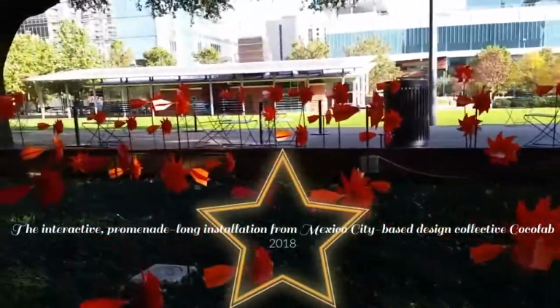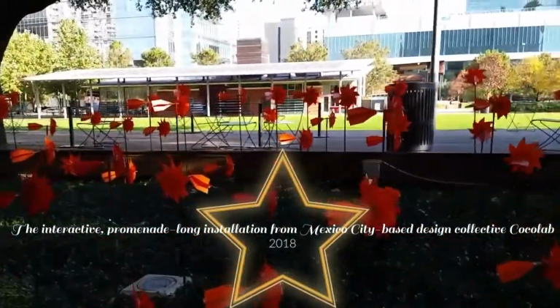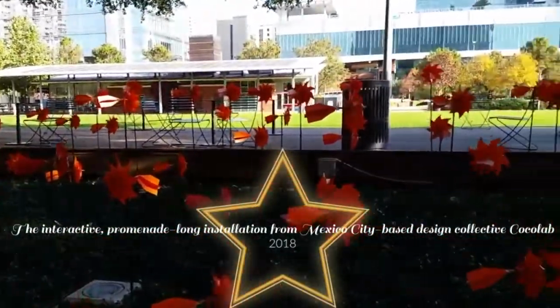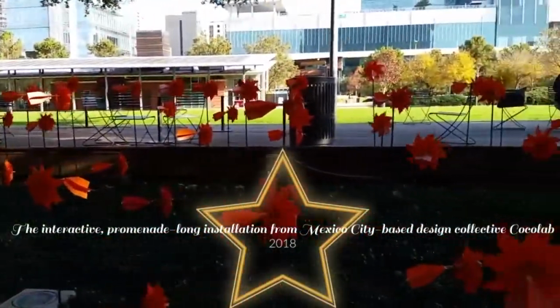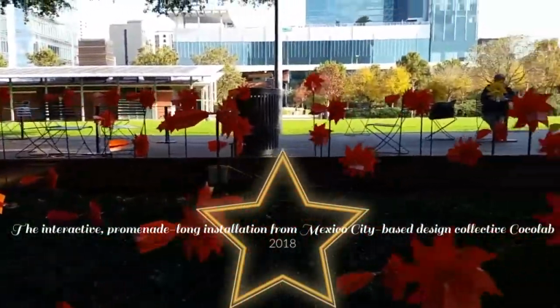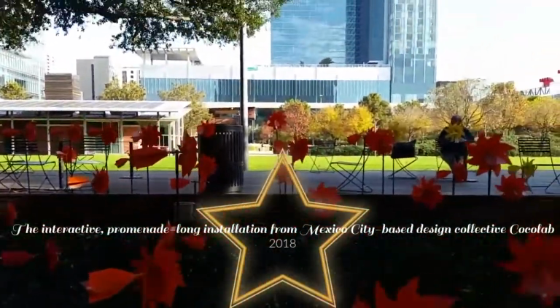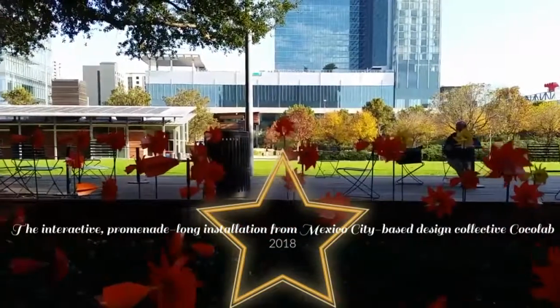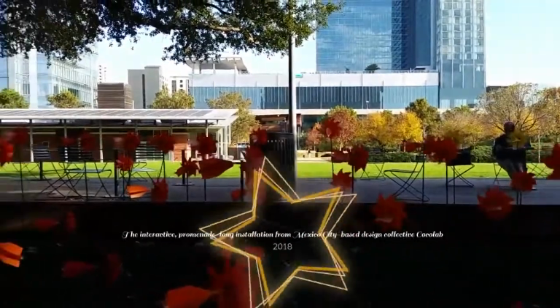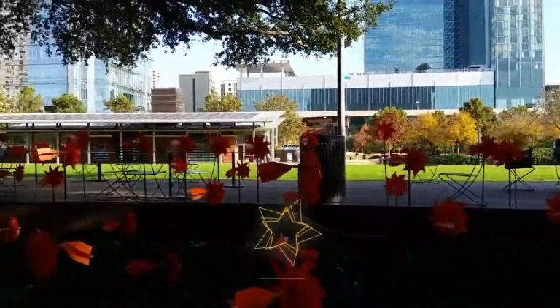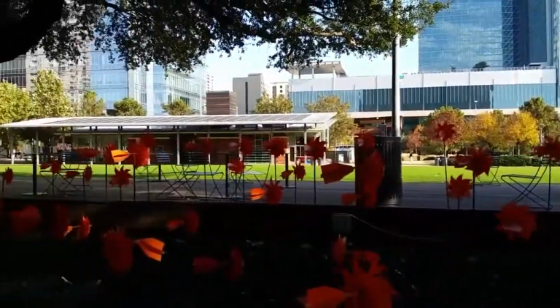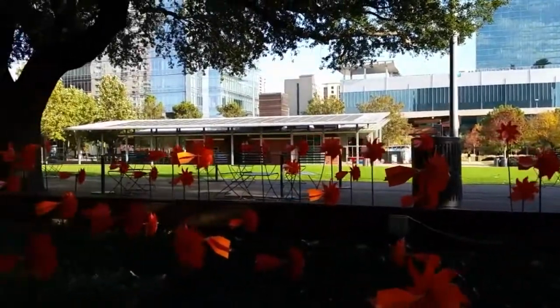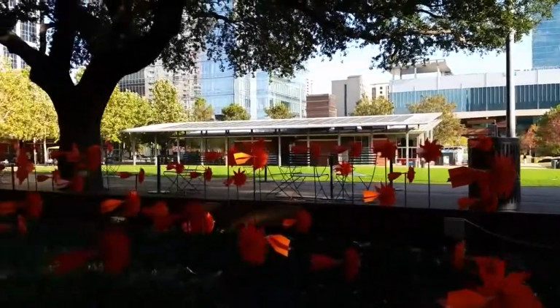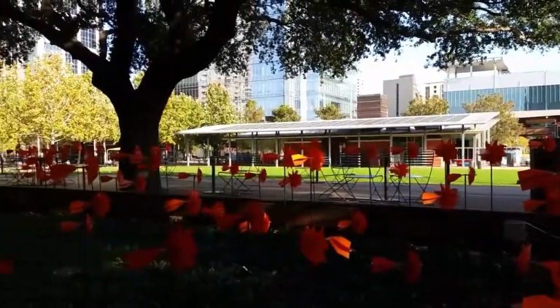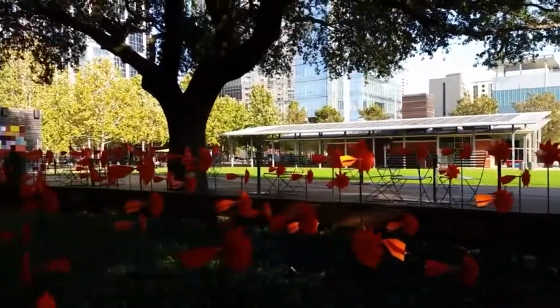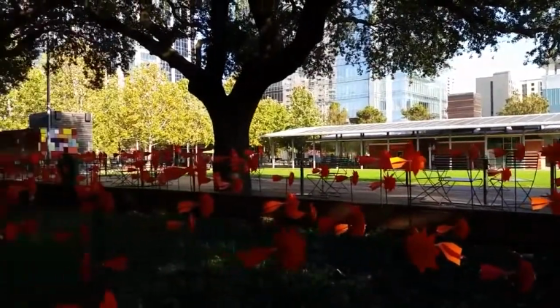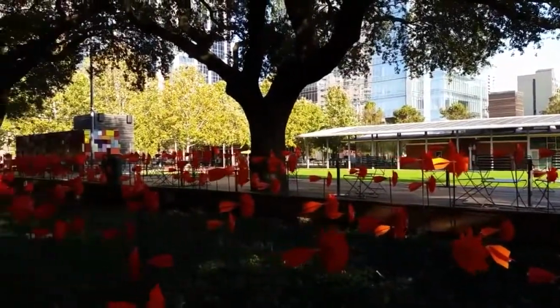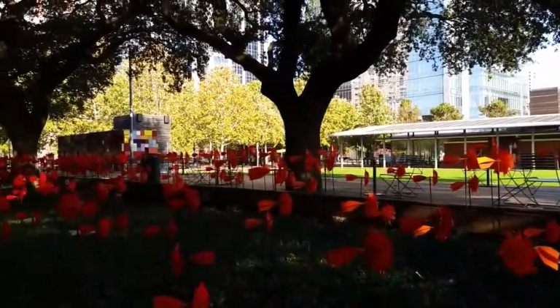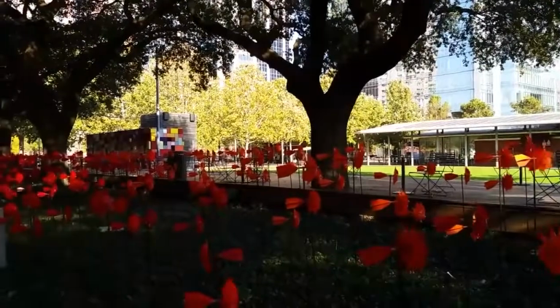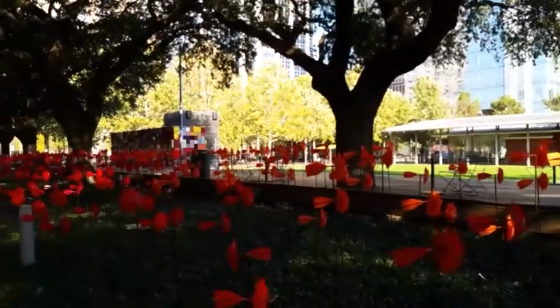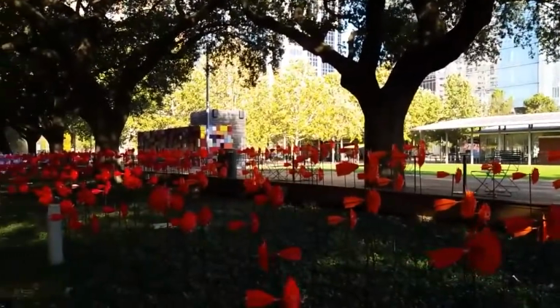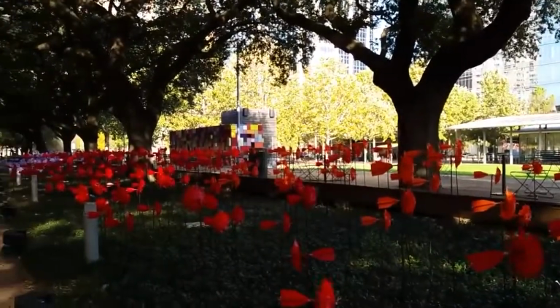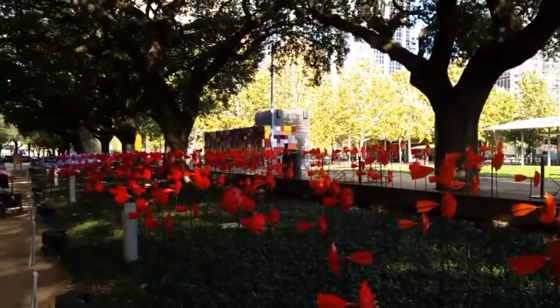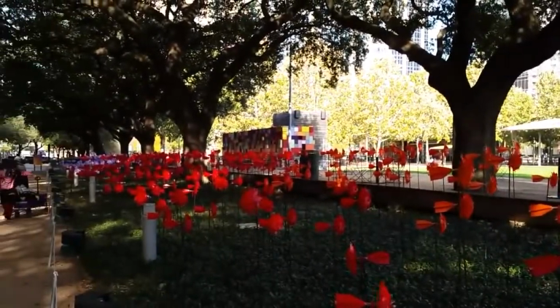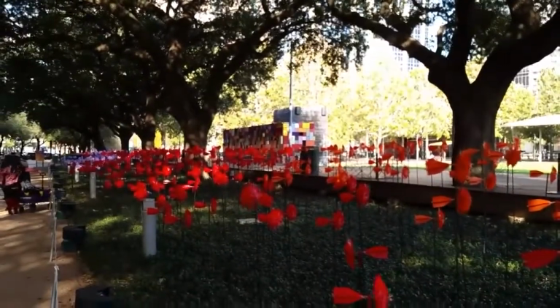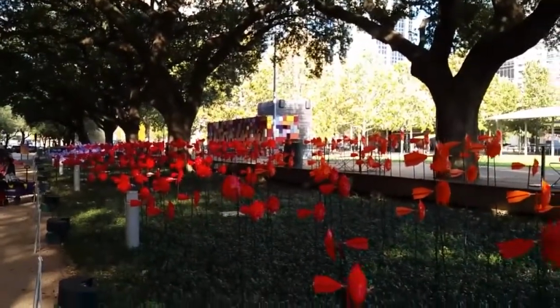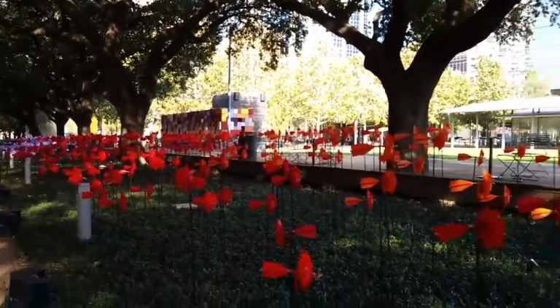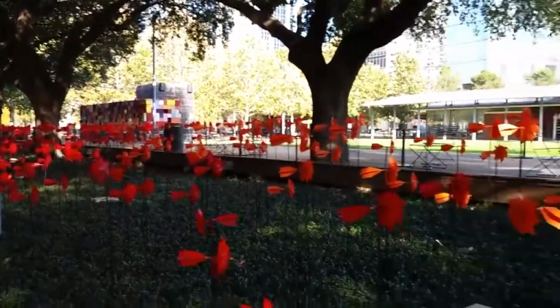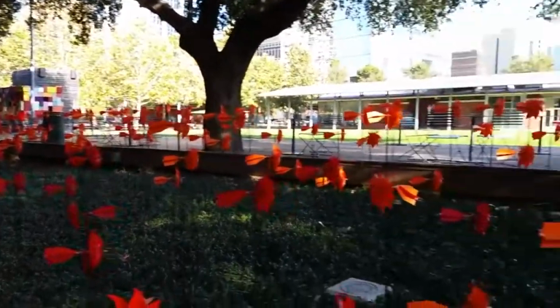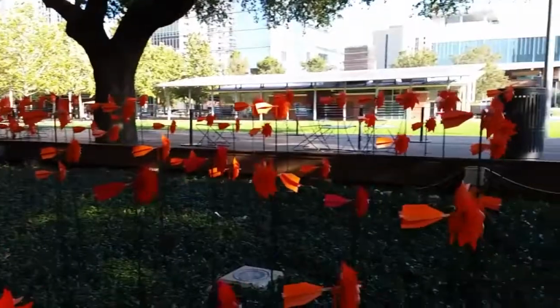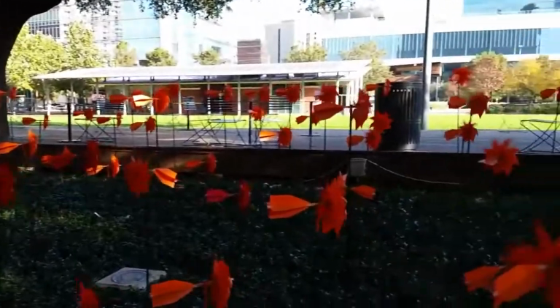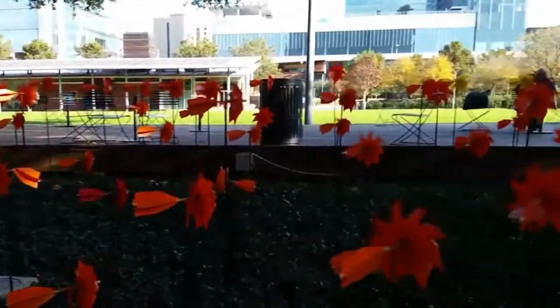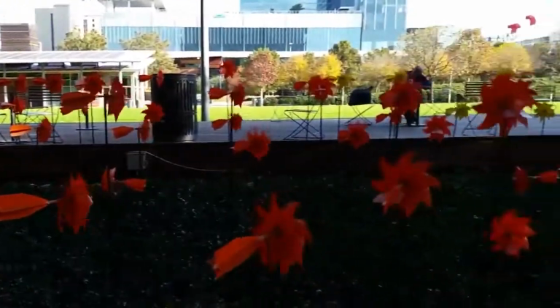The exhibit was from a place in Mexico called Coco Lab. I hope you enjoyed this small video, and if you come to Houston don't forget to go to Discovery Green — it's a pretty cool park. See you next time. Bye-bye.